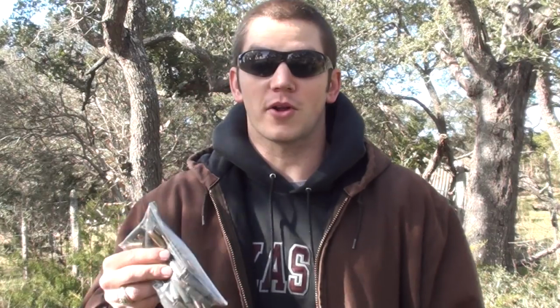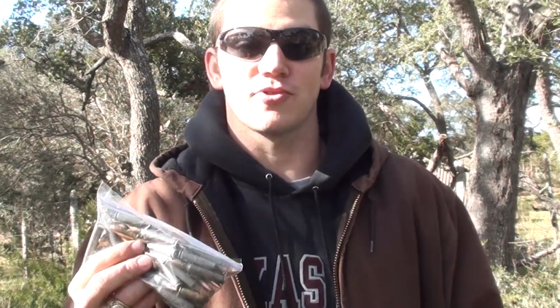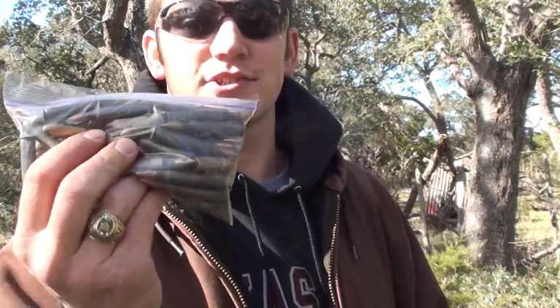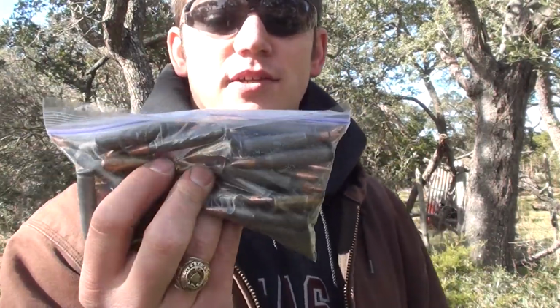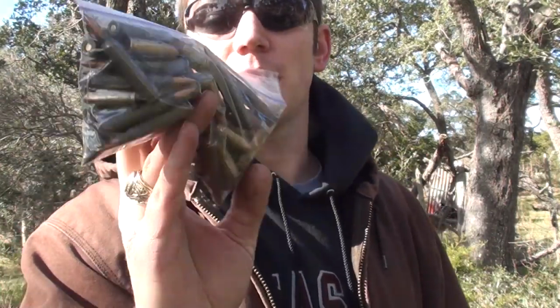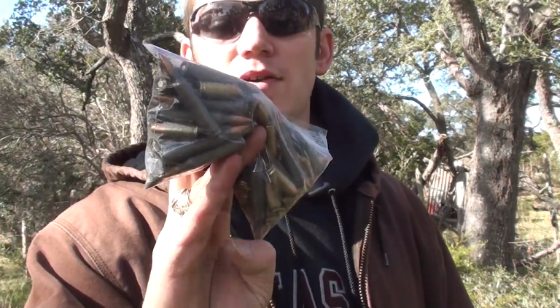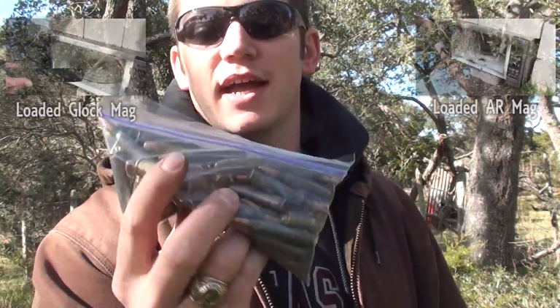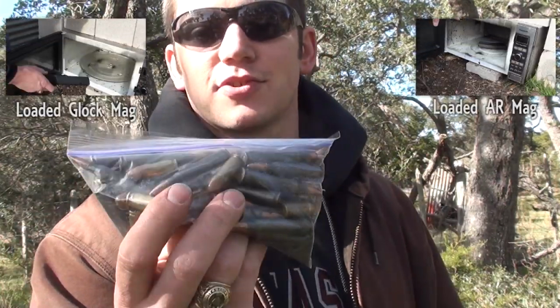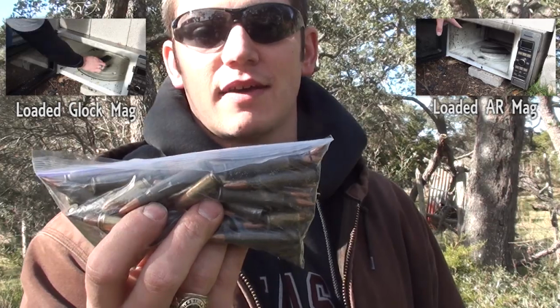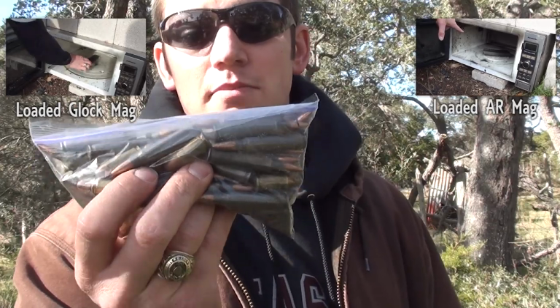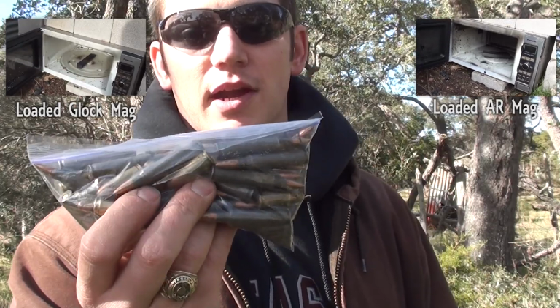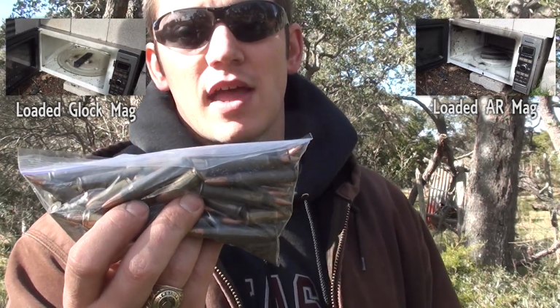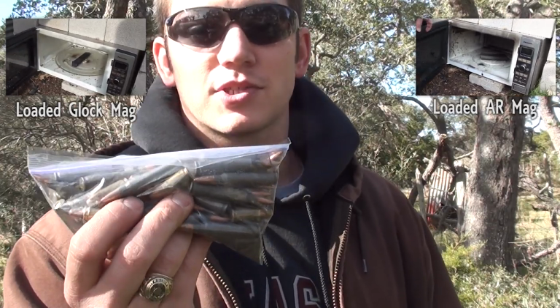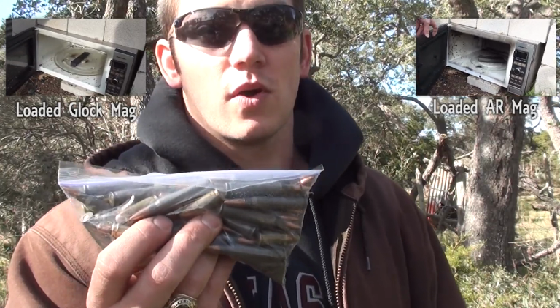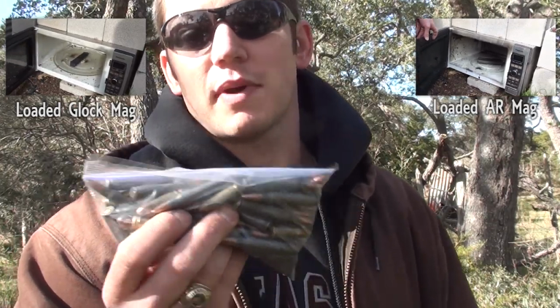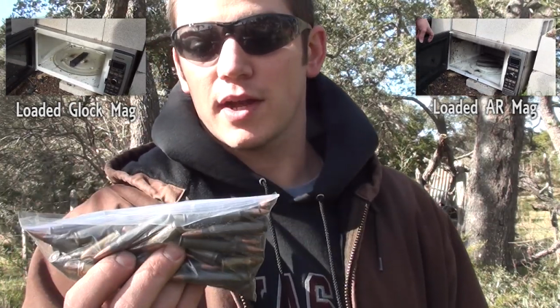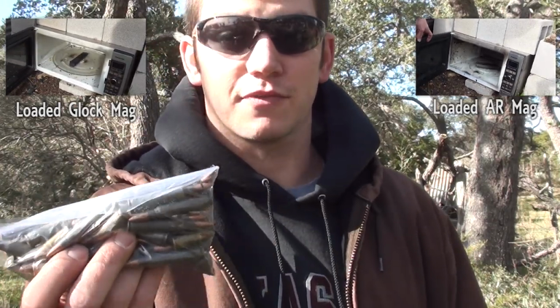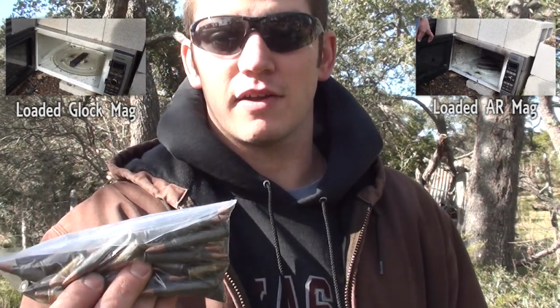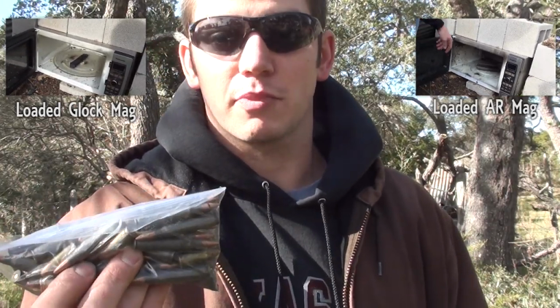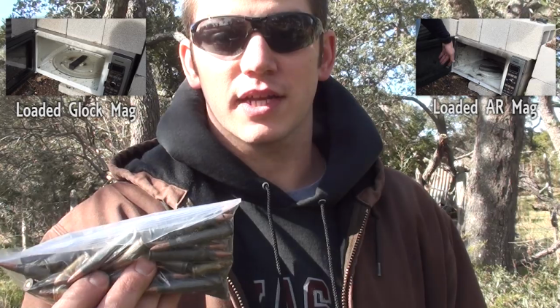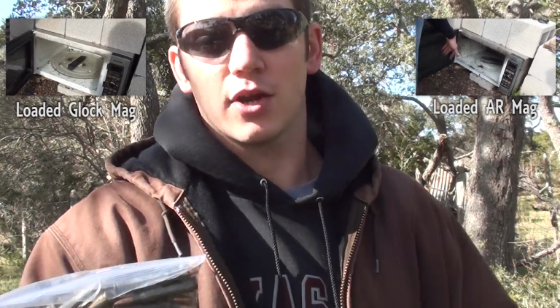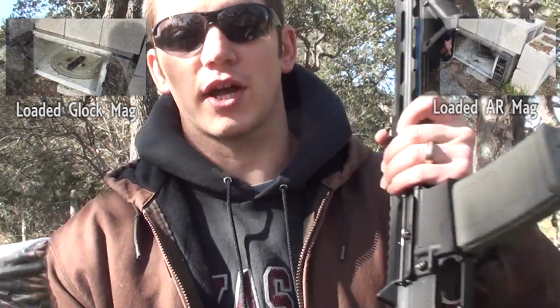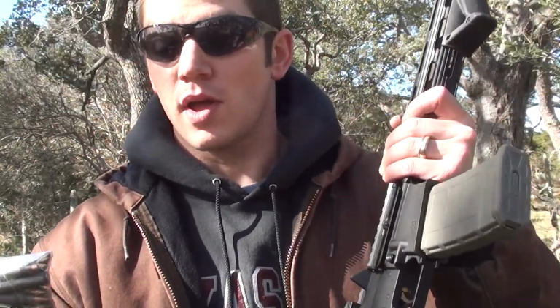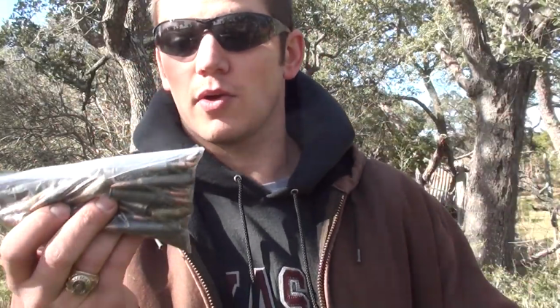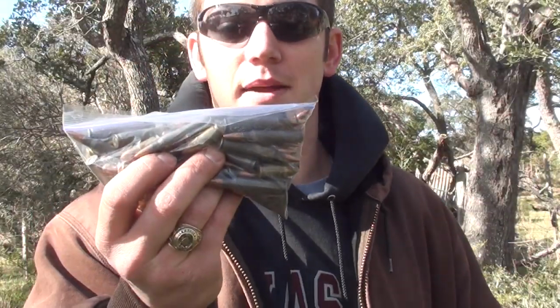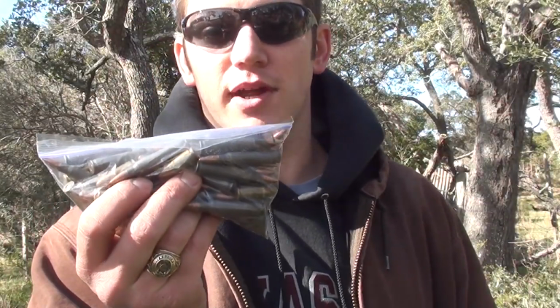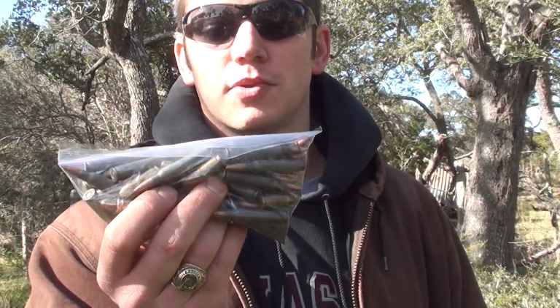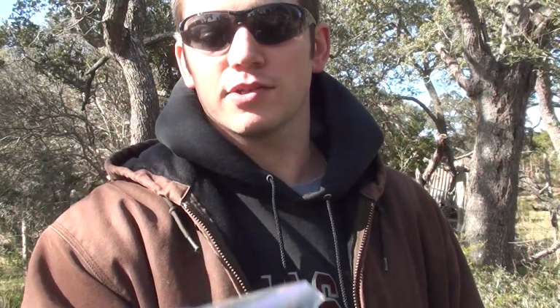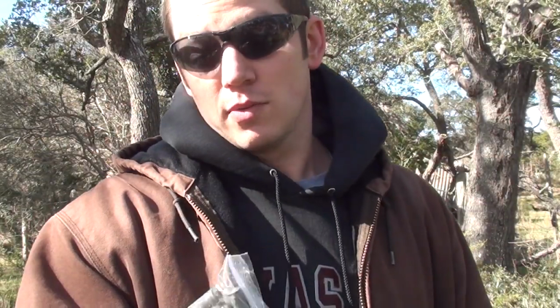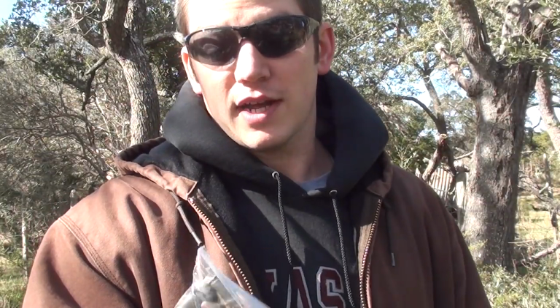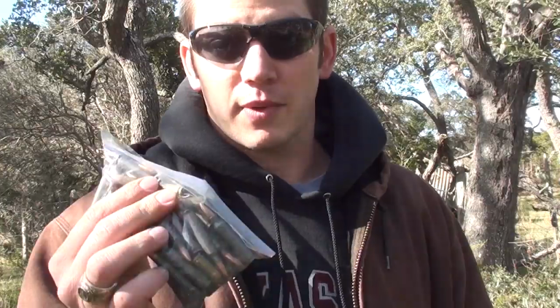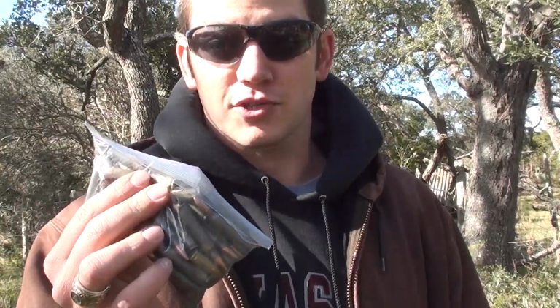Welcome to Demolition Ranch. These are the rounds that we microwaved and they actually survived — they didn't blow up in the microwave. Everybody wants to know, will these microwave rounds still fire and function perfectly in a normal gun? So I'm going to load up these 9mm and .223 rounds and find out. There's only one way to know for certain.